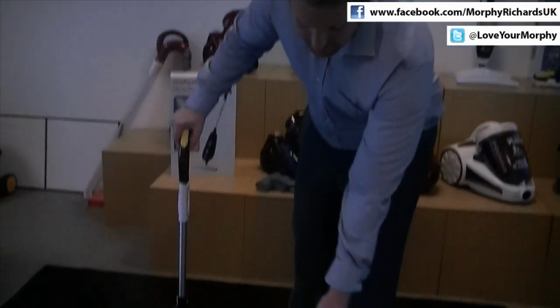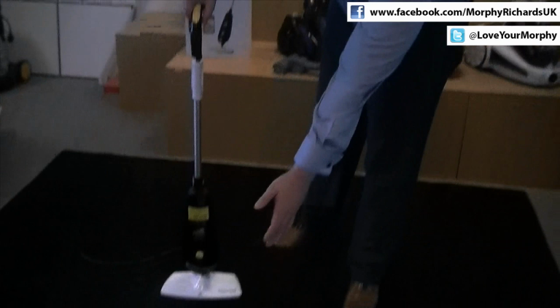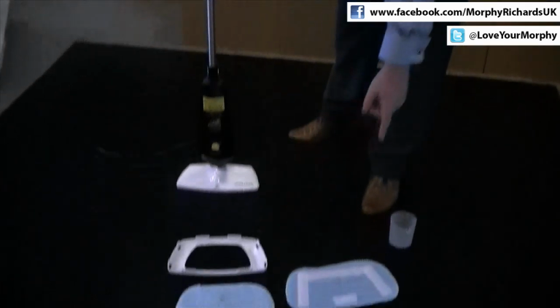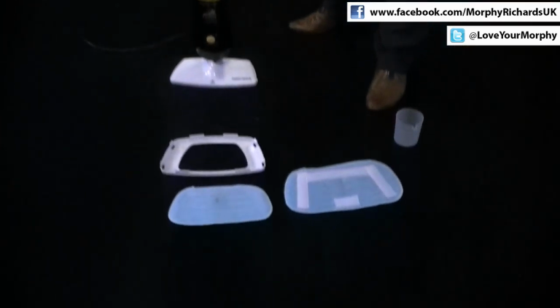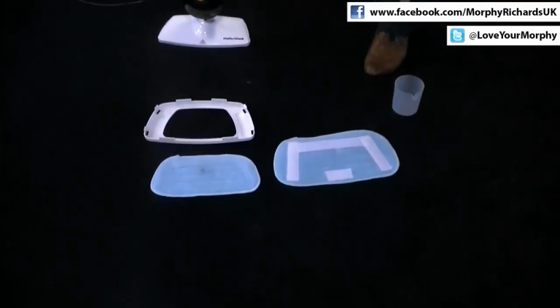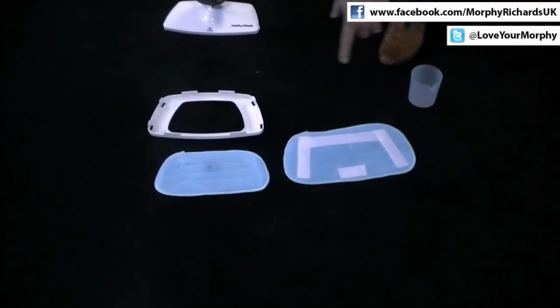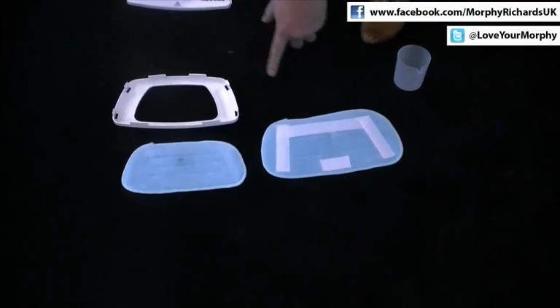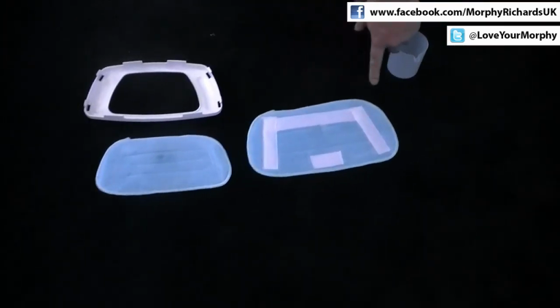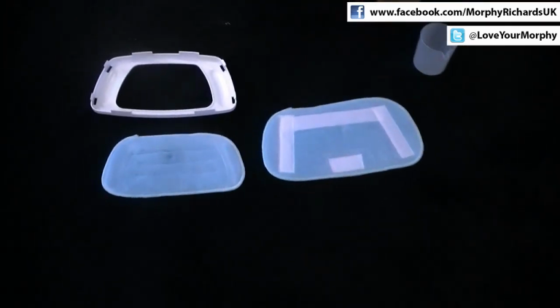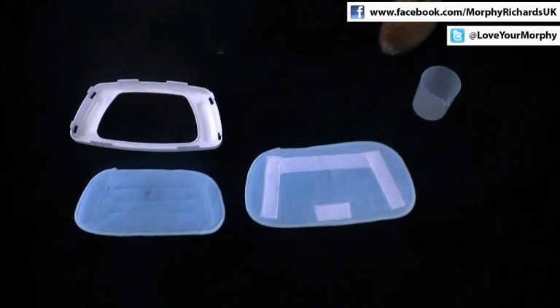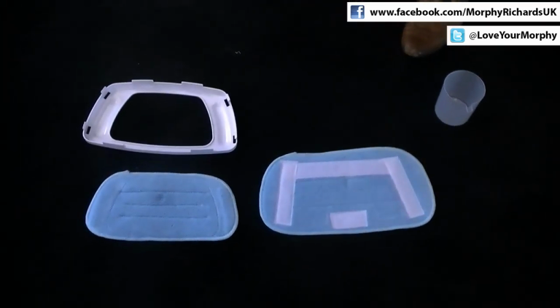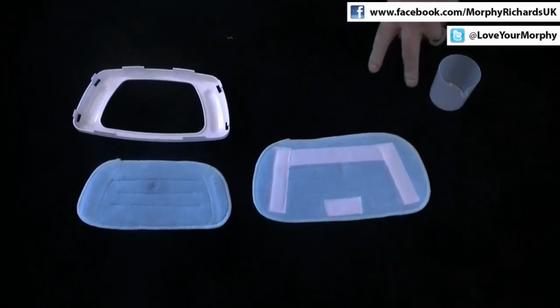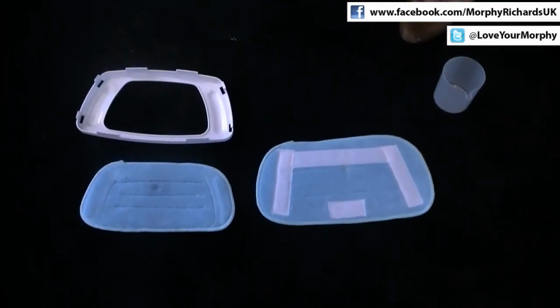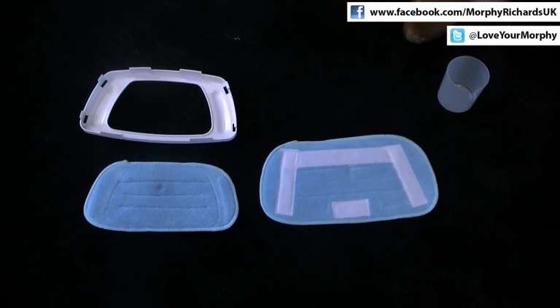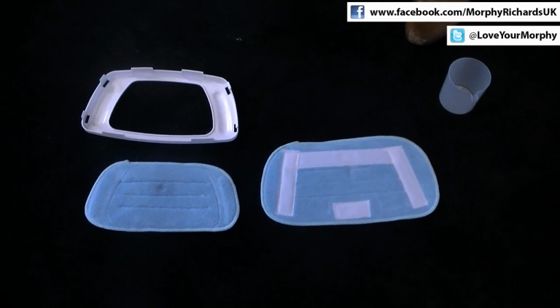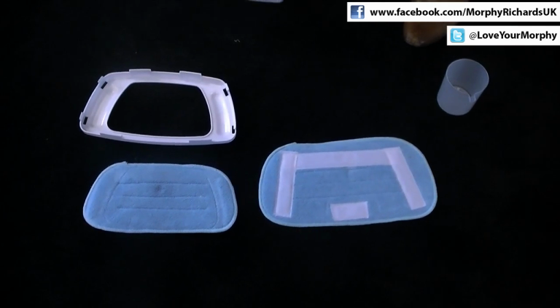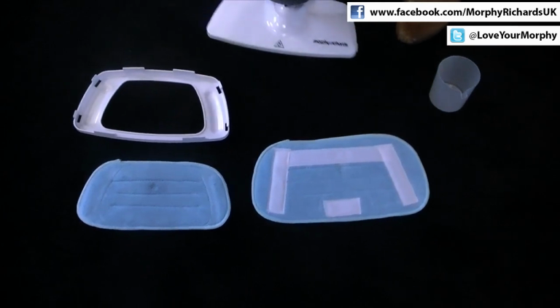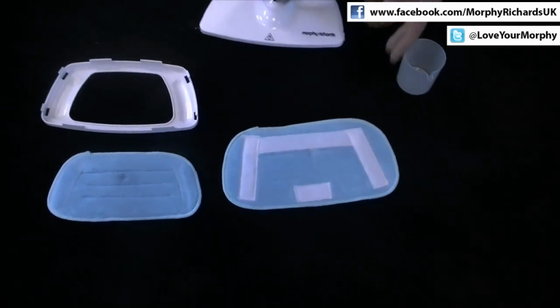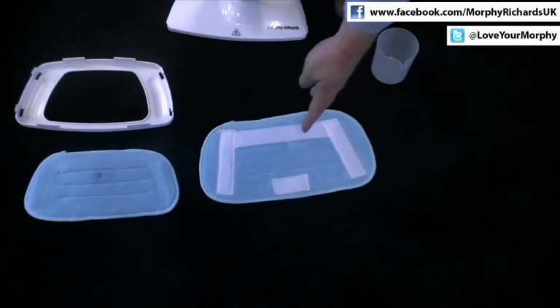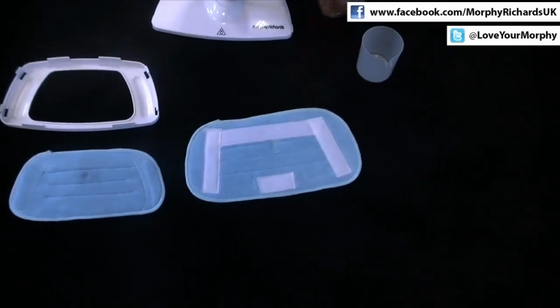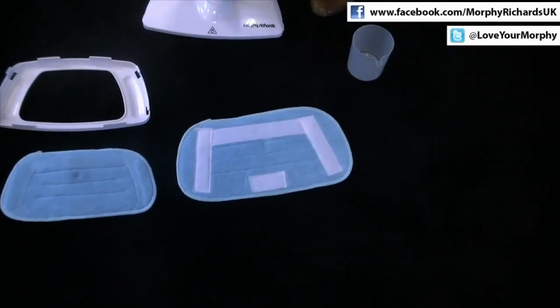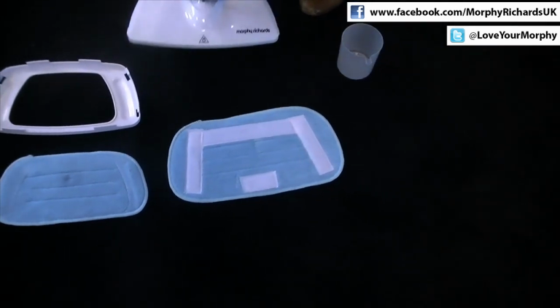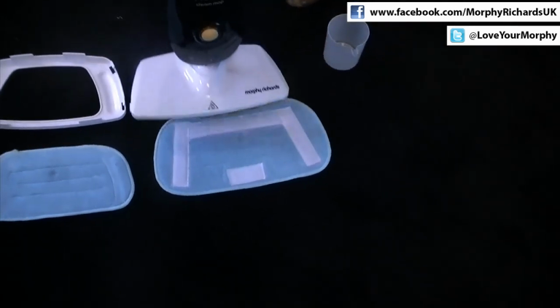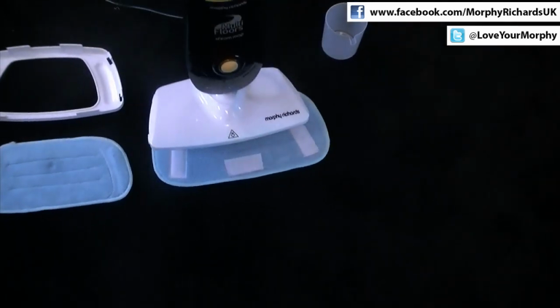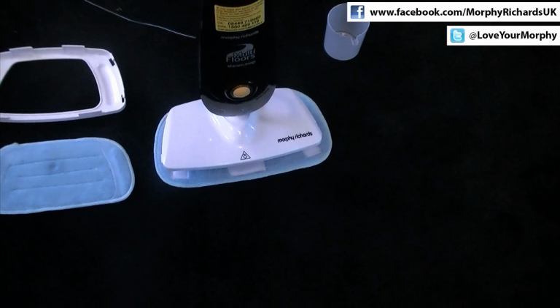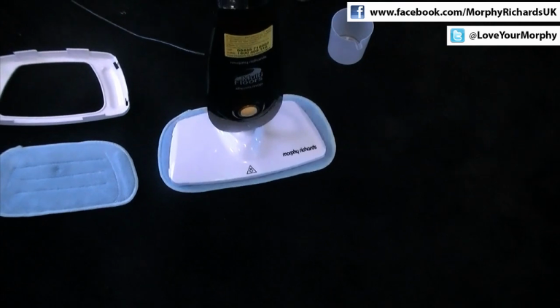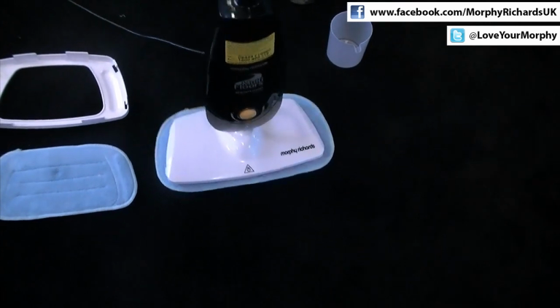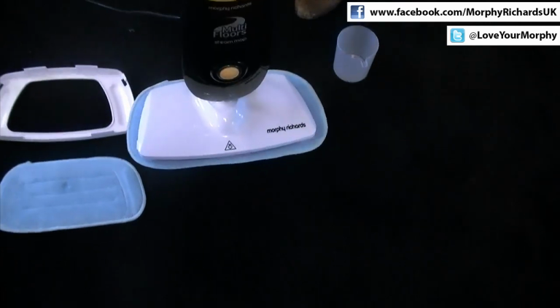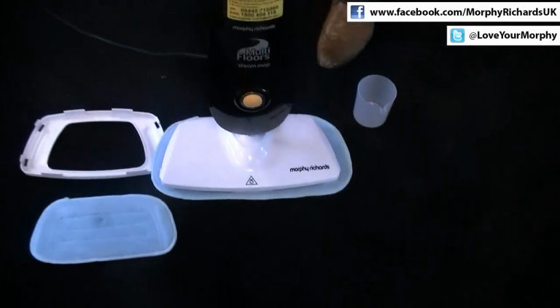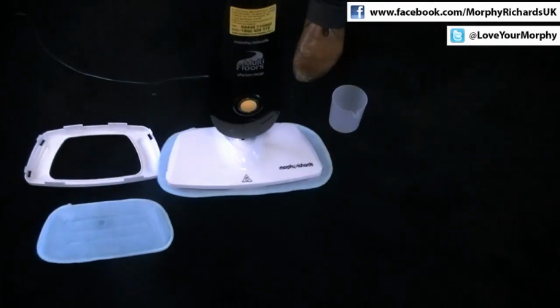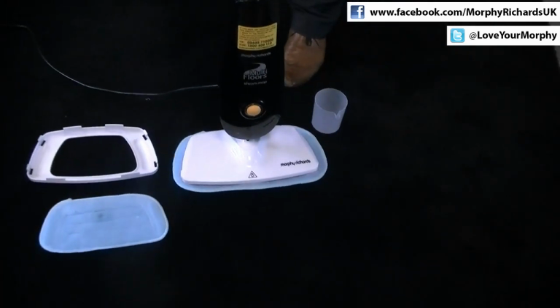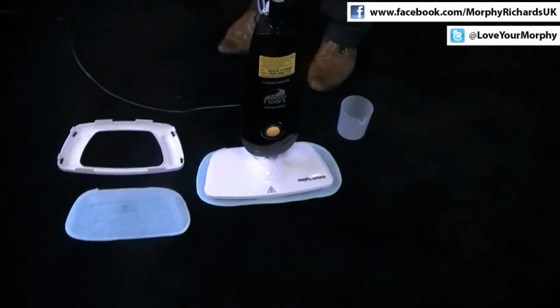We'll start with the different floor attachments. We've got two microfiber cloths that are washable. The first one, the larger one, is actually for the hard floor. It's very easy to use — press on, and now you can clean the hard floor.